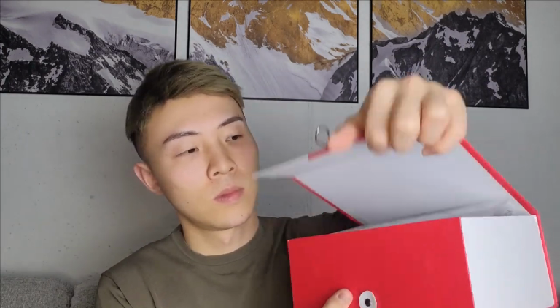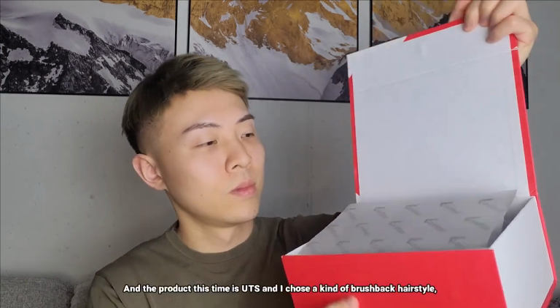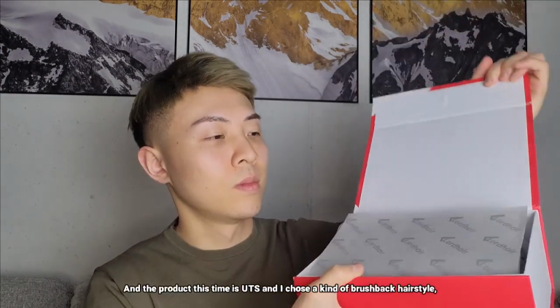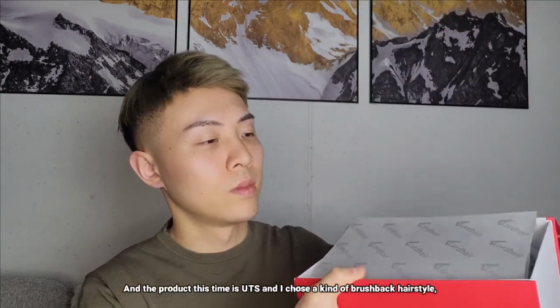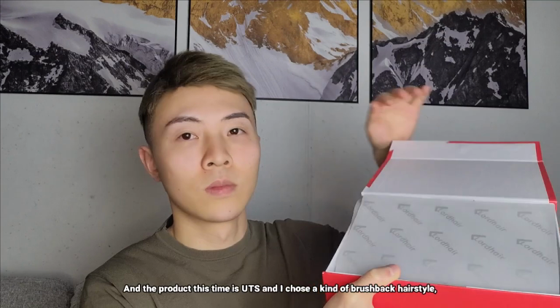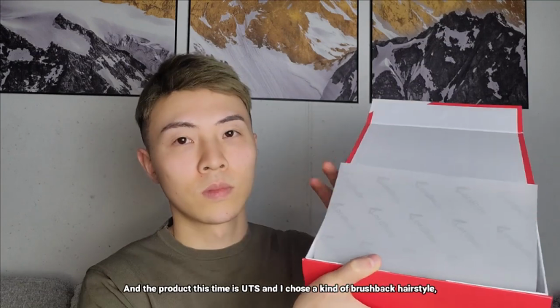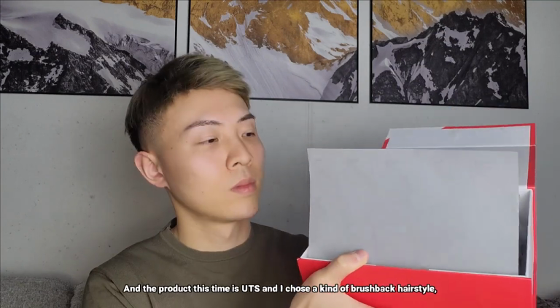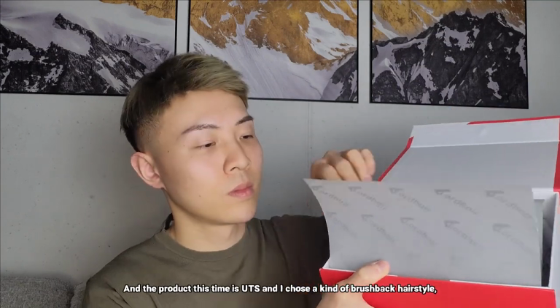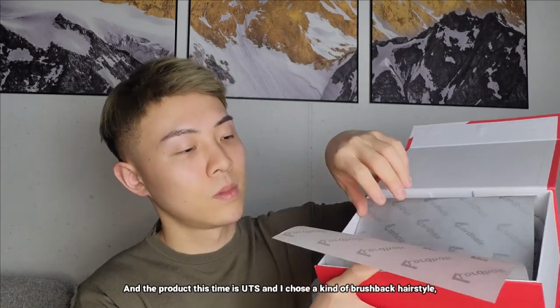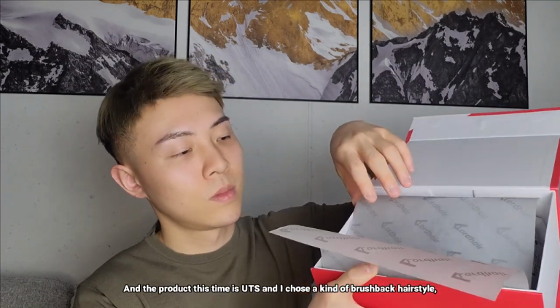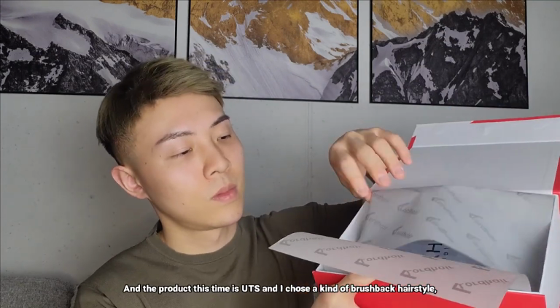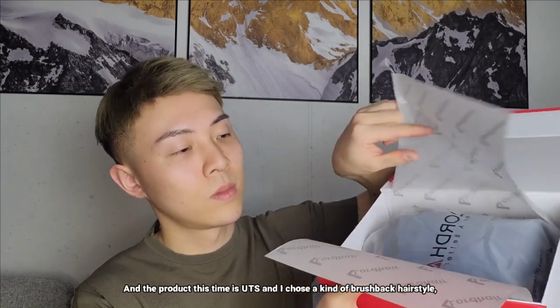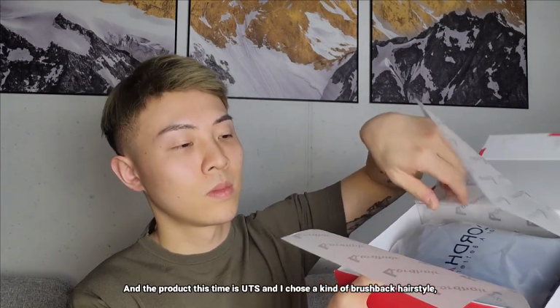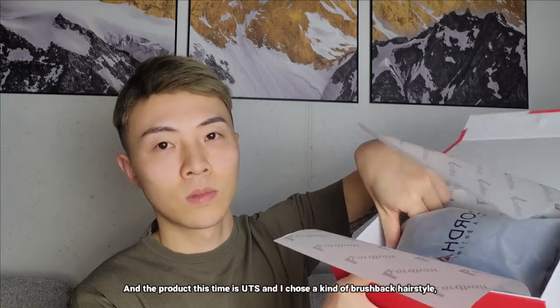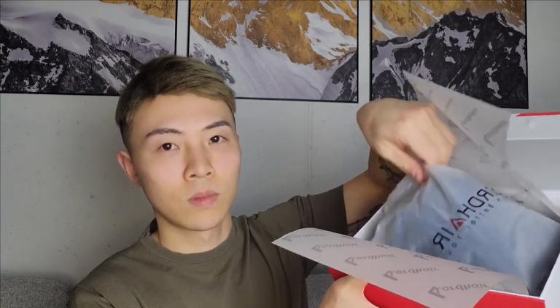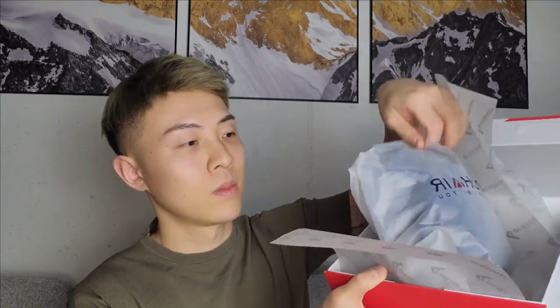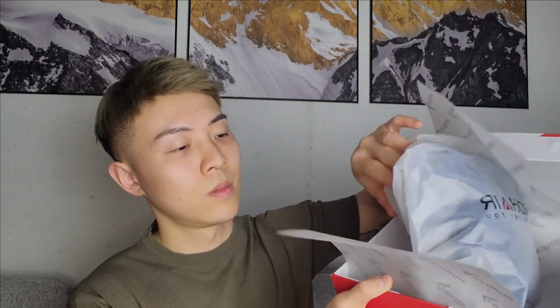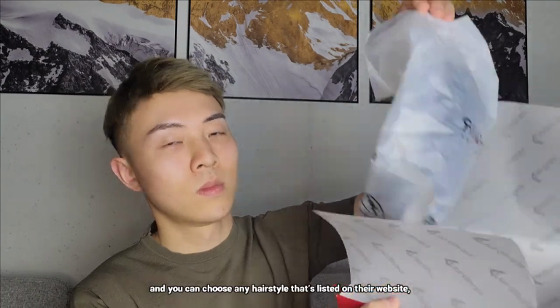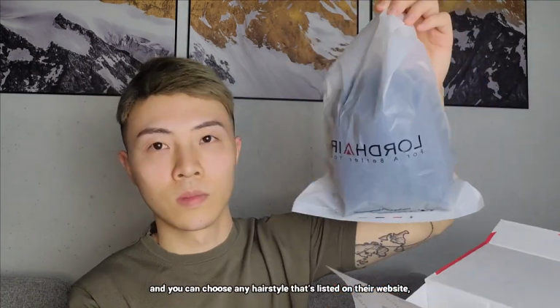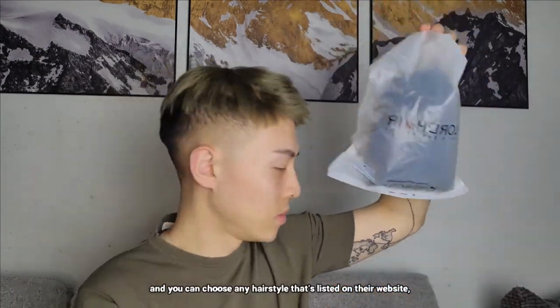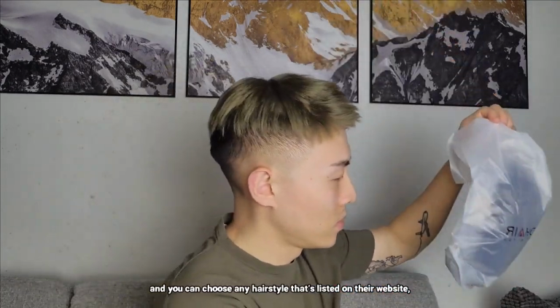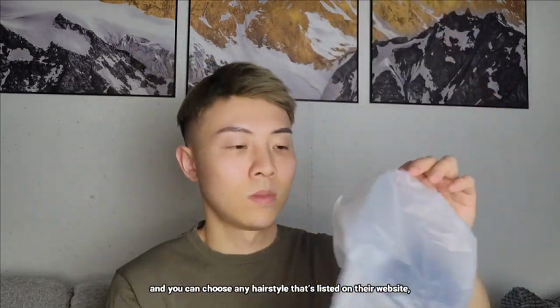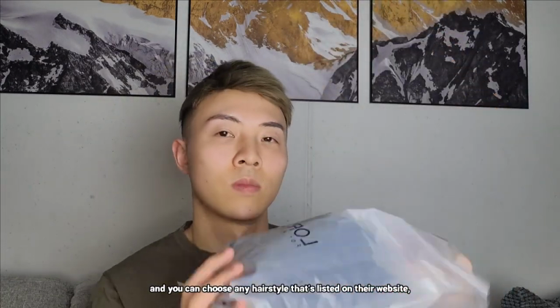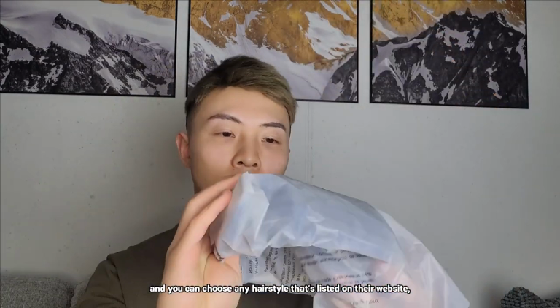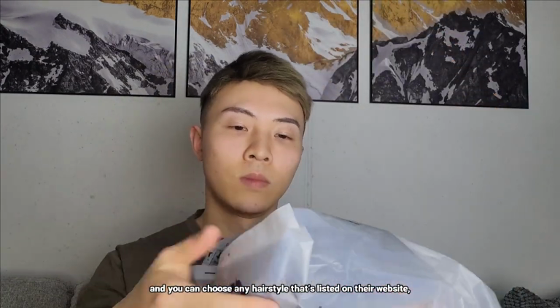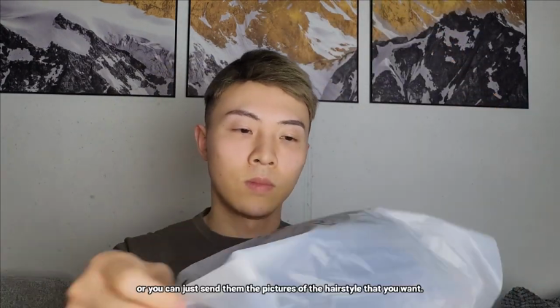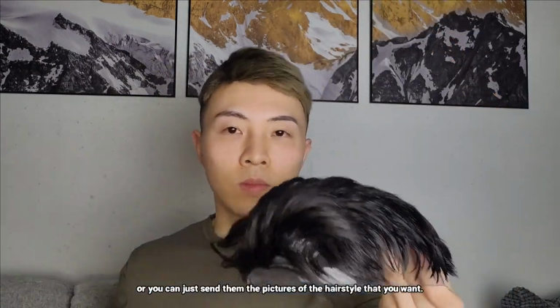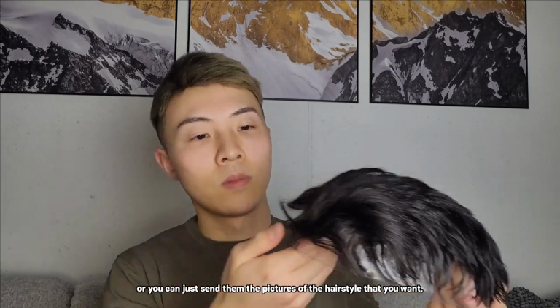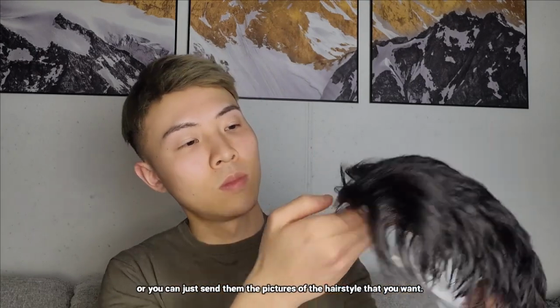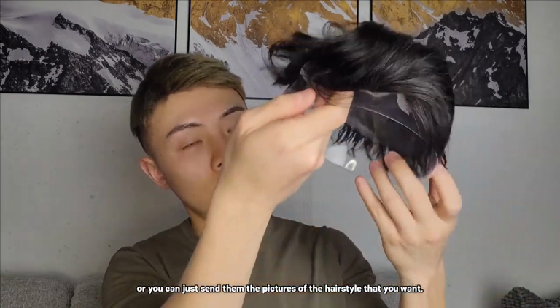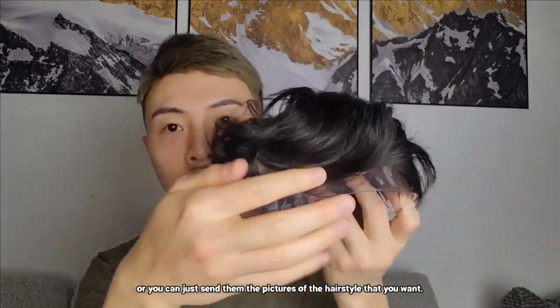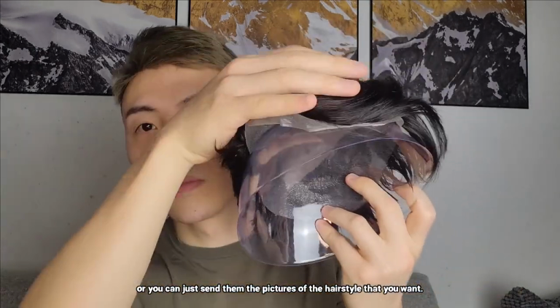The product this time is UTS, and I chose a kind of brush back hairstyle. You can choose any hairstyle that's listed on their website, or you can just send them pictures of the hairstyle that you want.